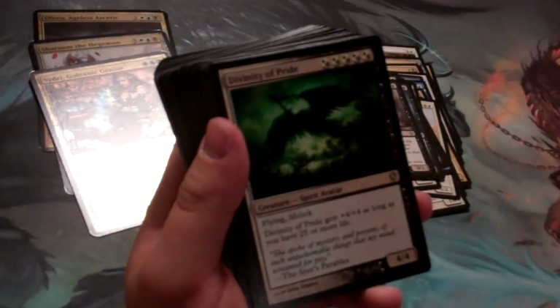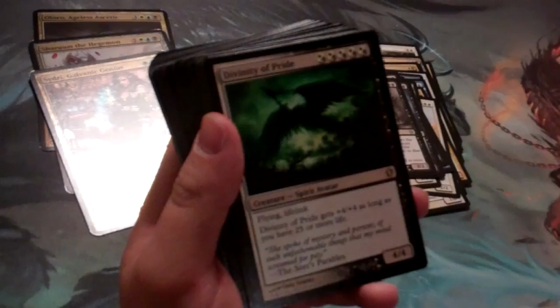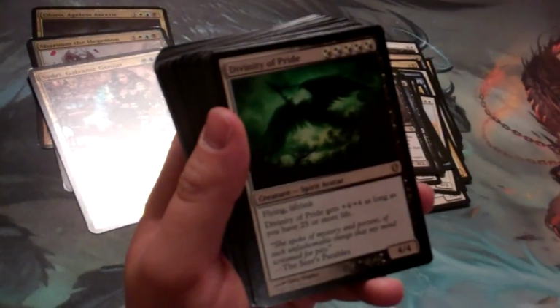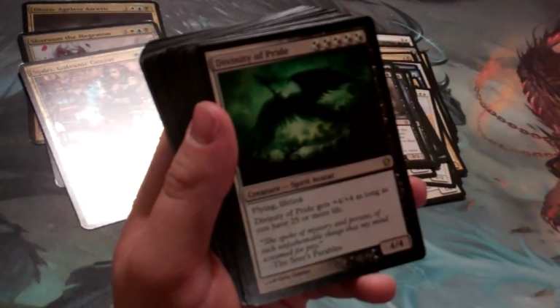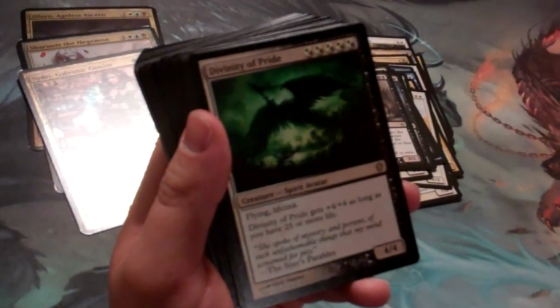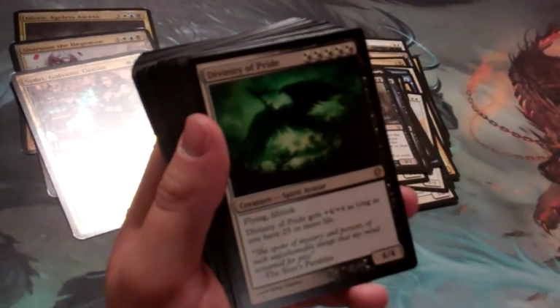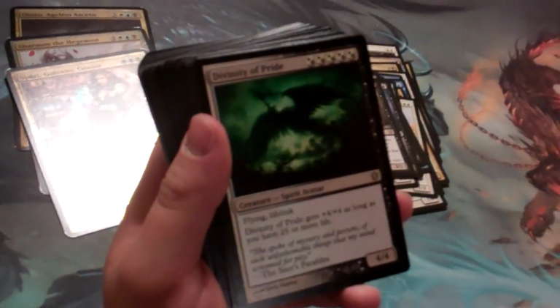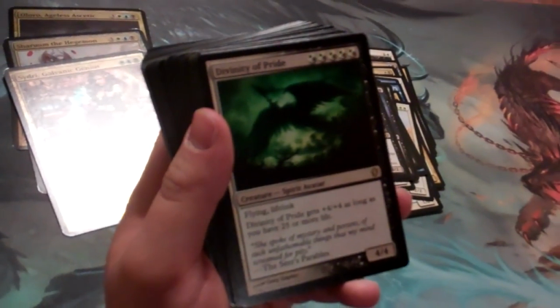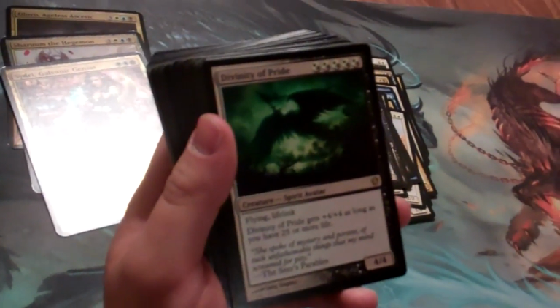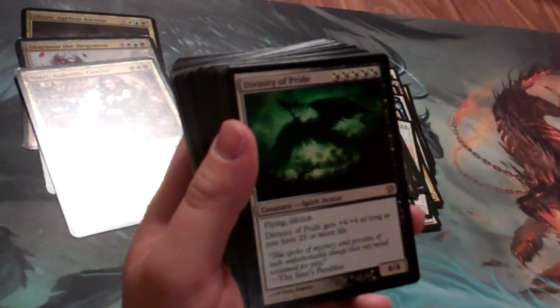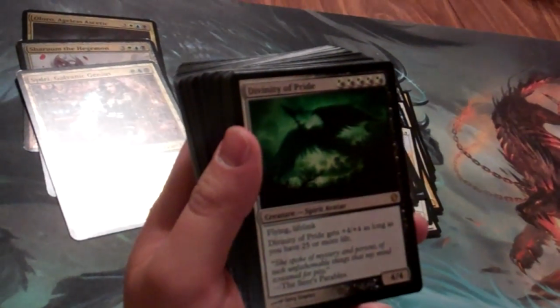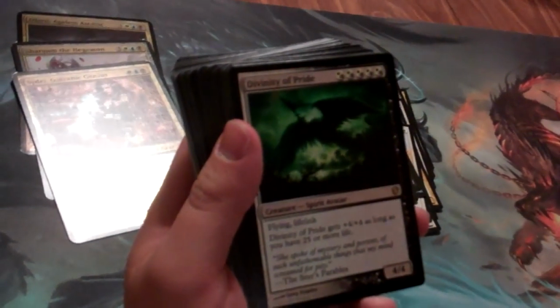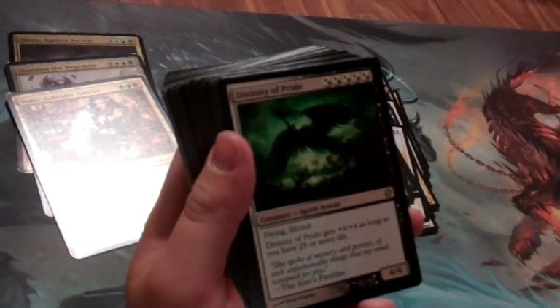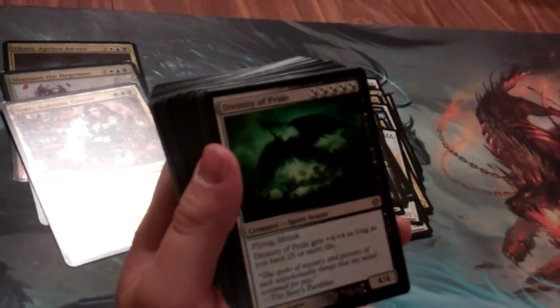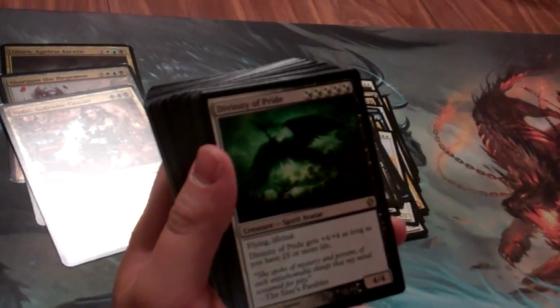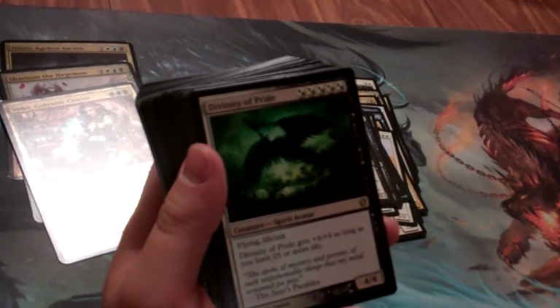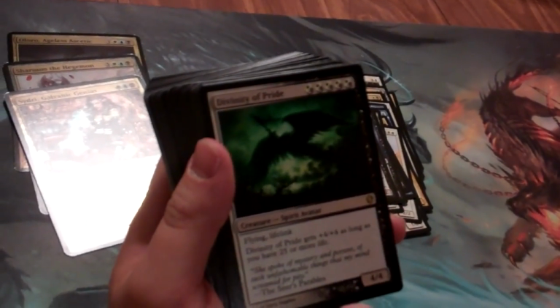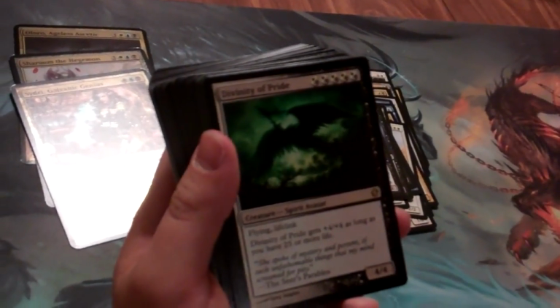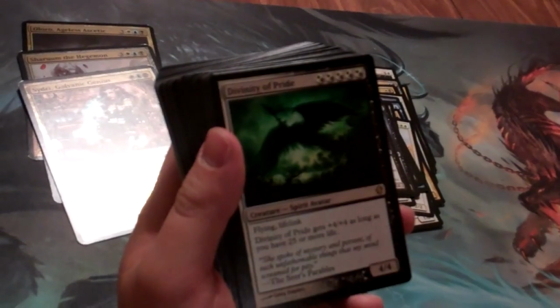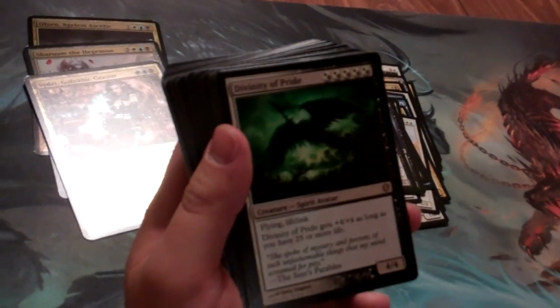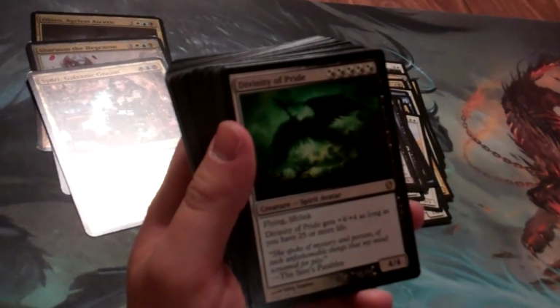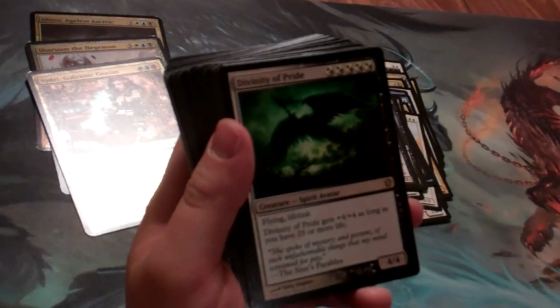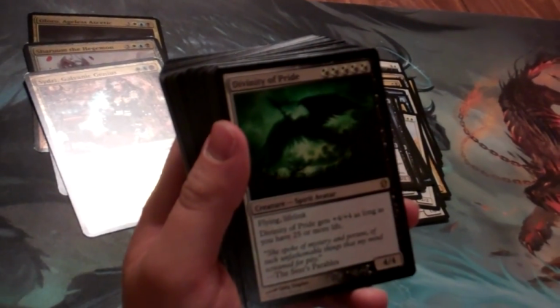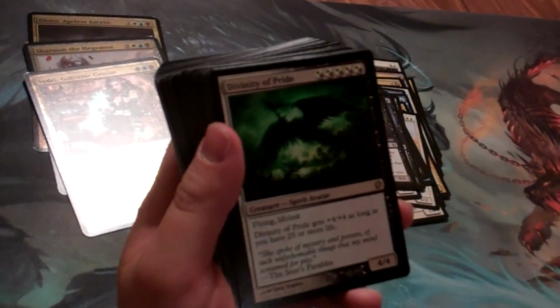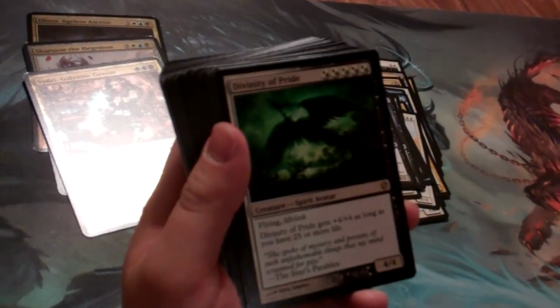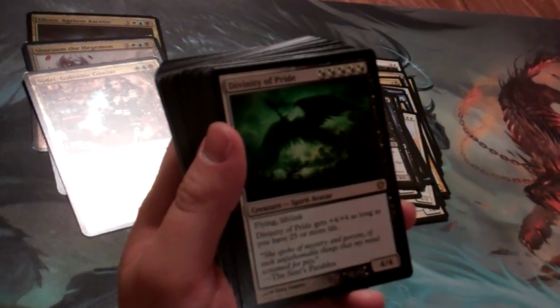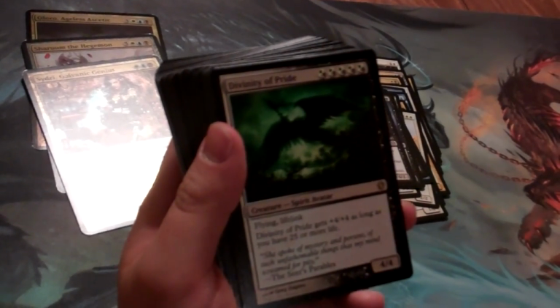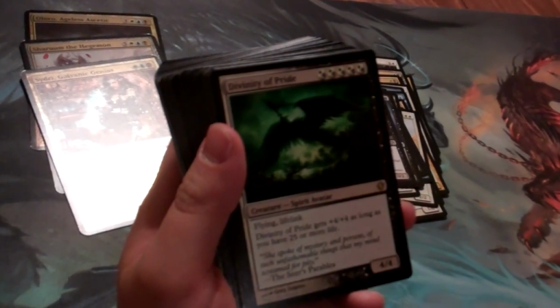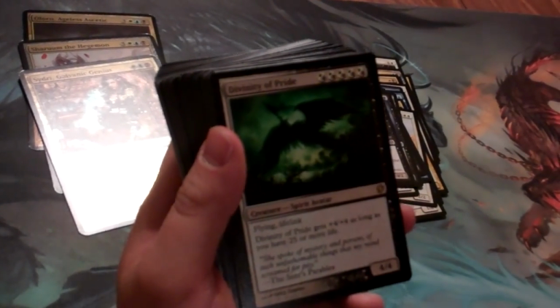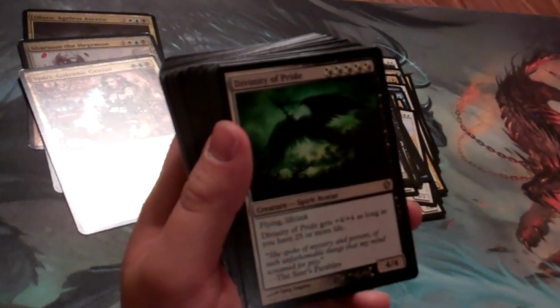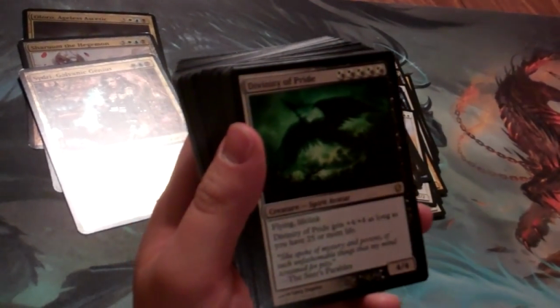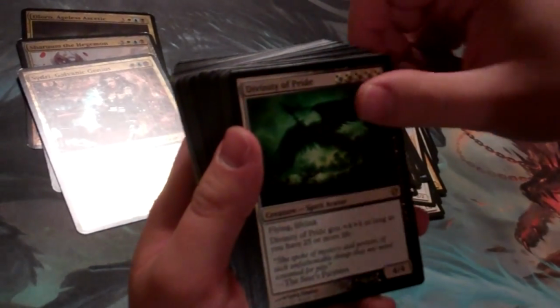We have Divinity of Pride, which is crazy good in Commander because you start with 40 life. Which means if you have 40 or even higher than 25 when it hits play, it's automatically an 8/8 with lifelink and flying.